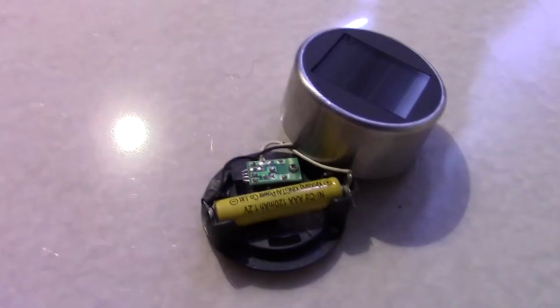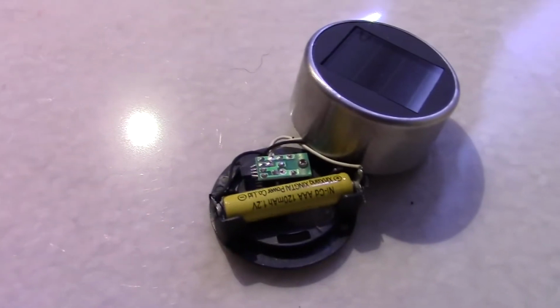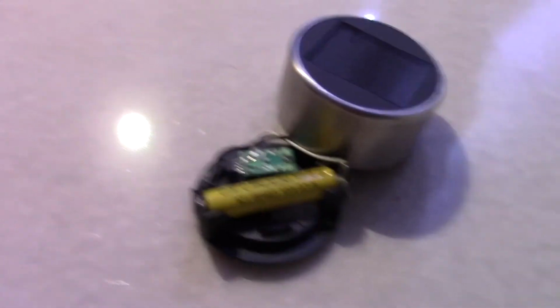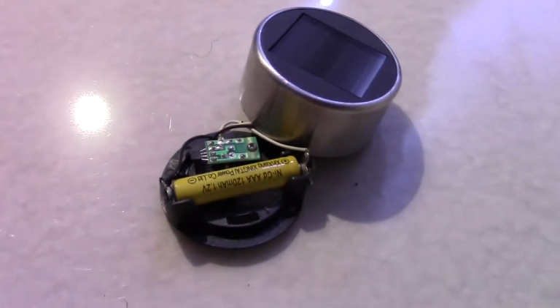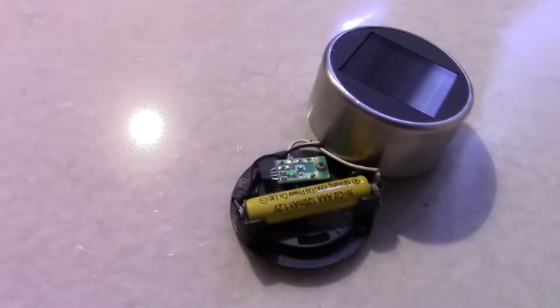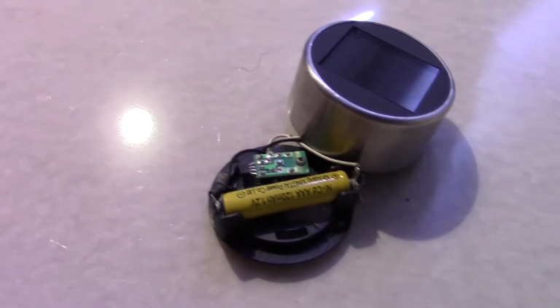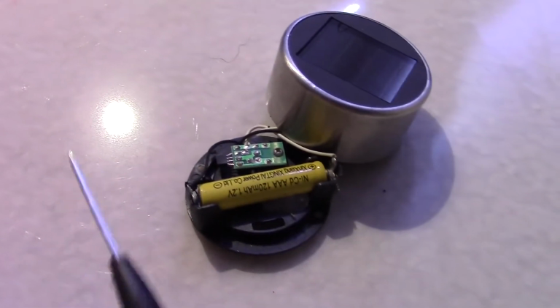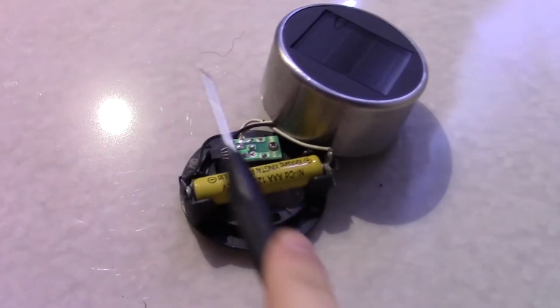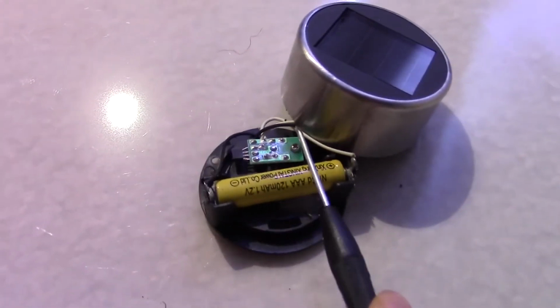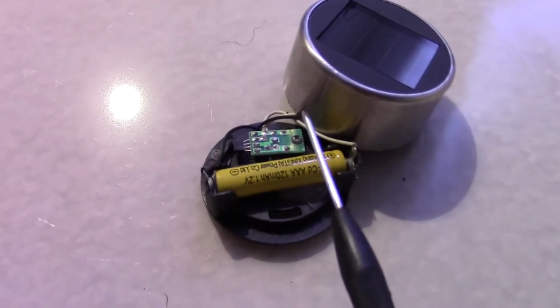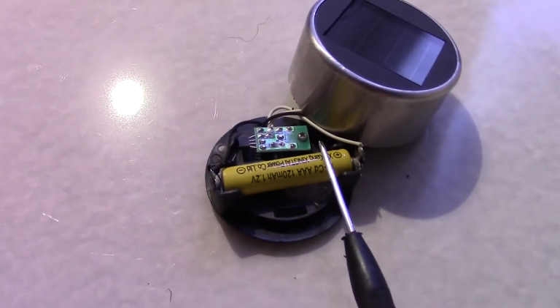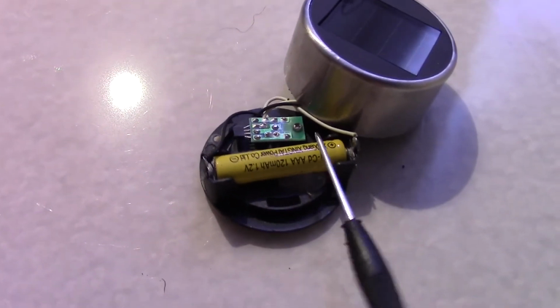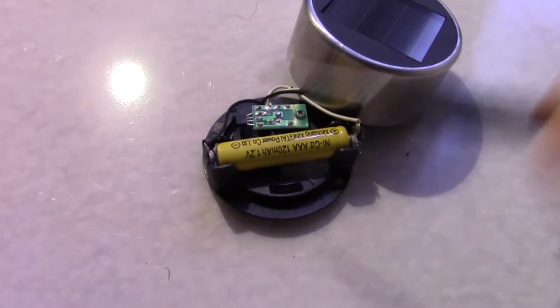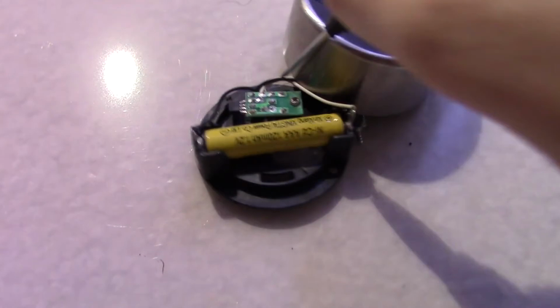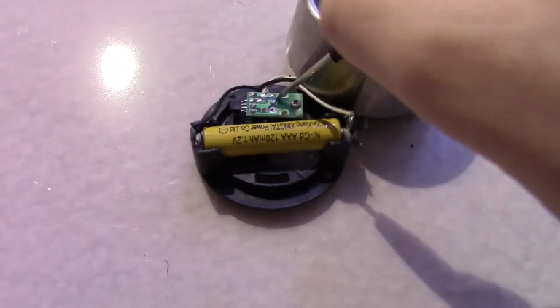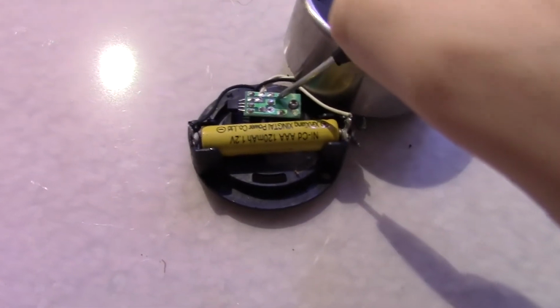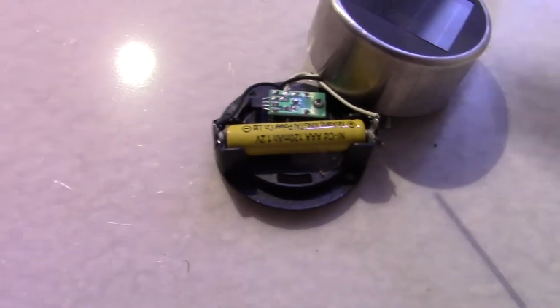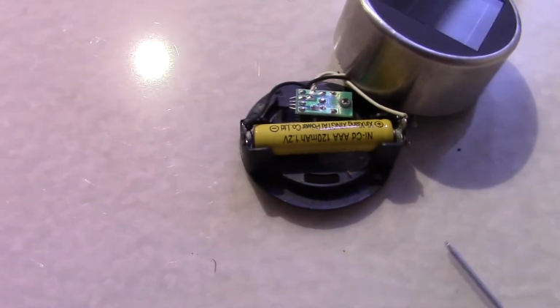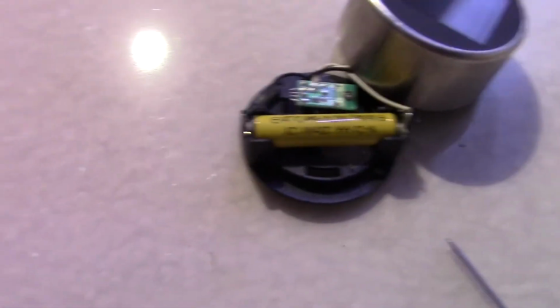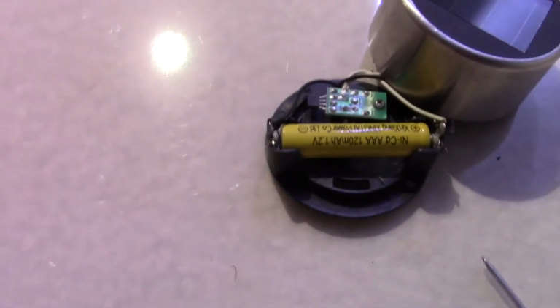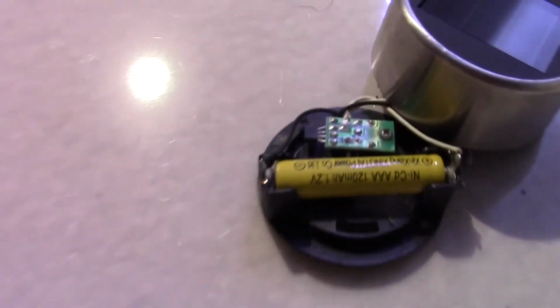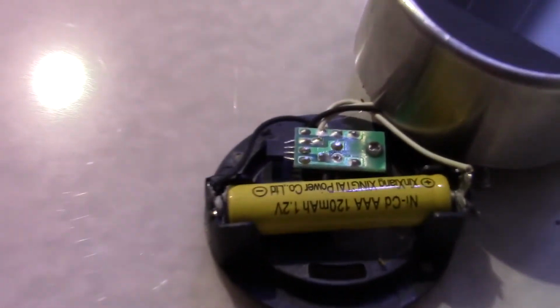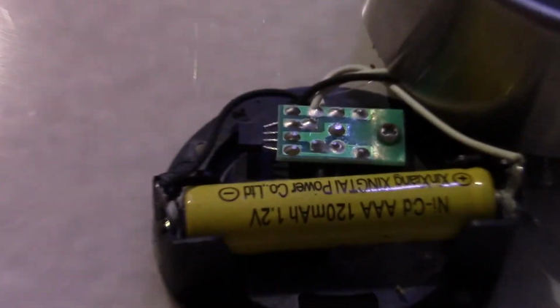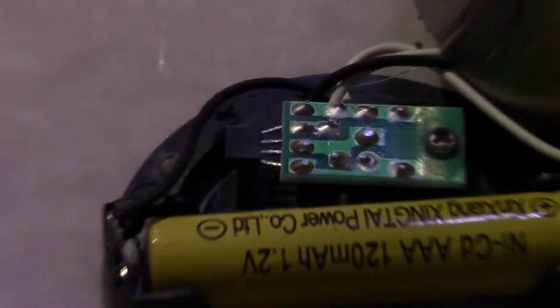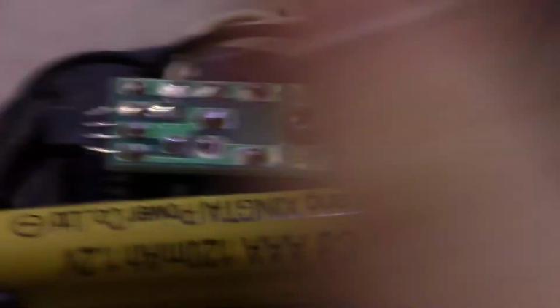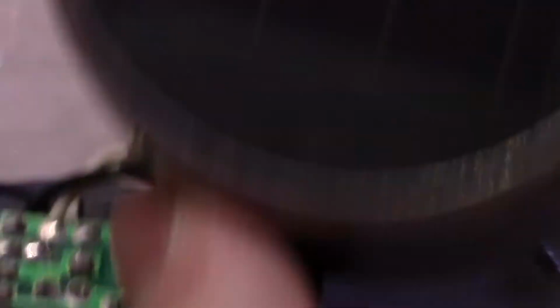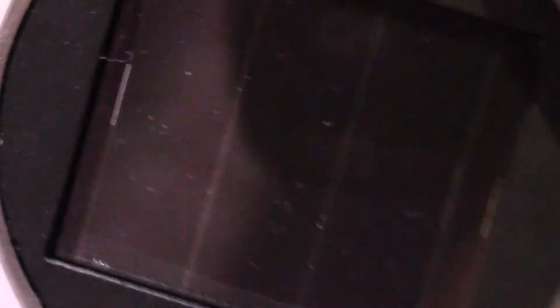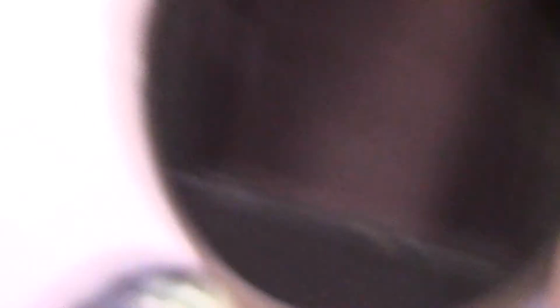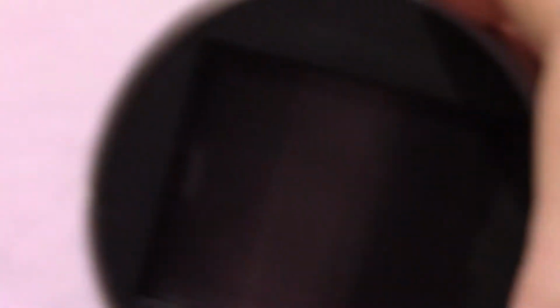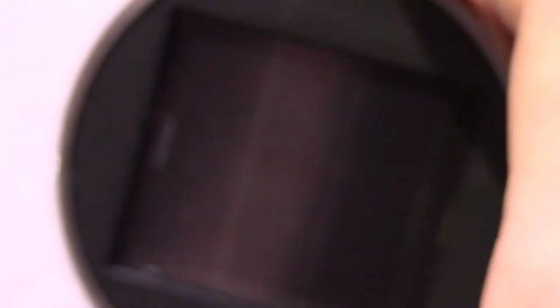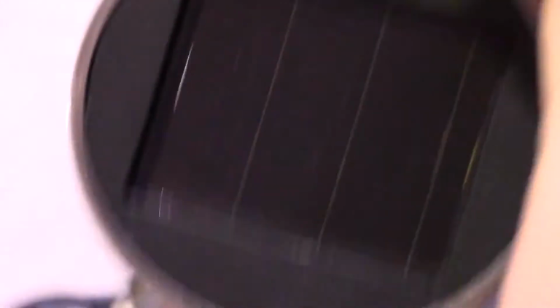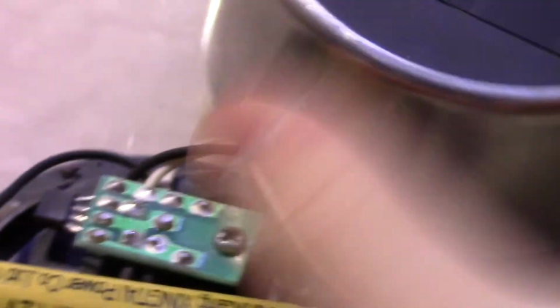As you can see, there's a rechargeable AAA battery, a circuit board, a little chip, a solar panel, and that's it.